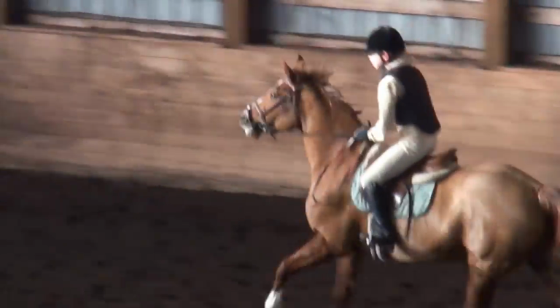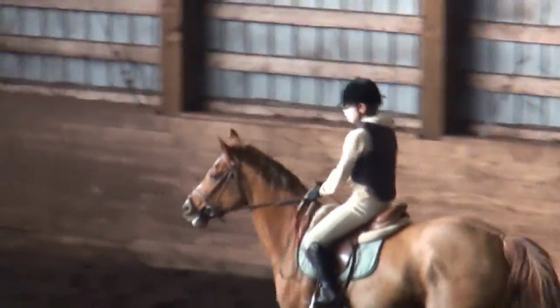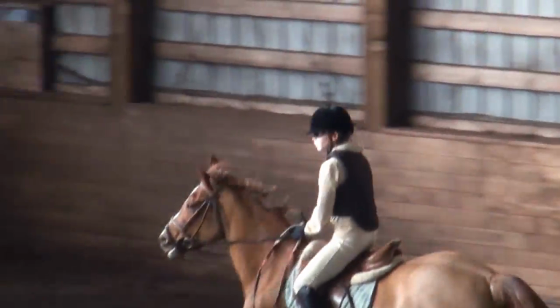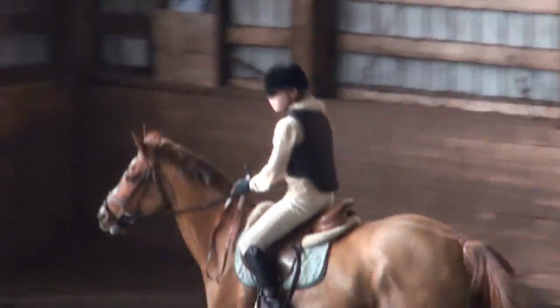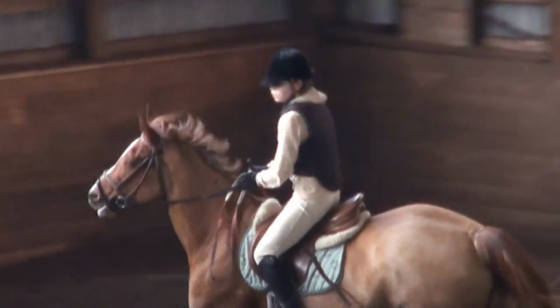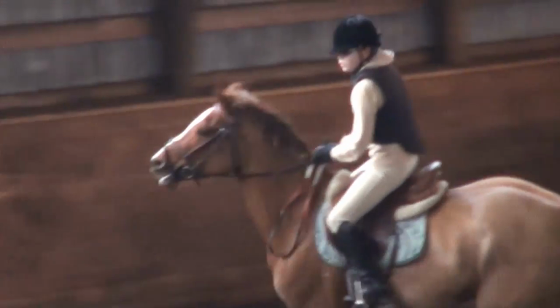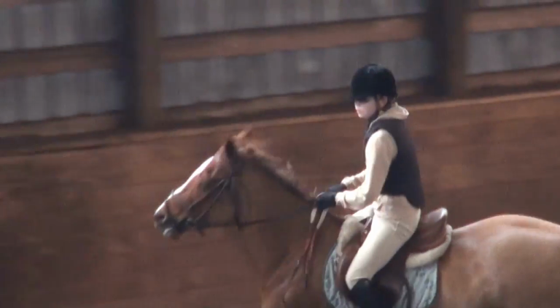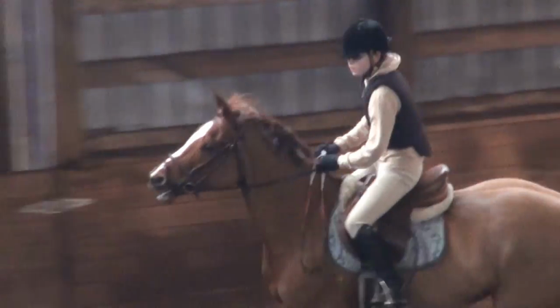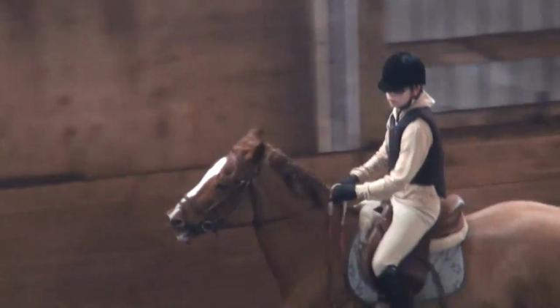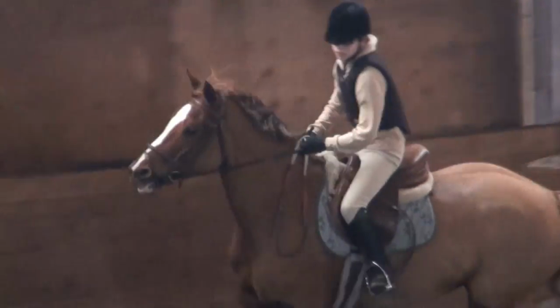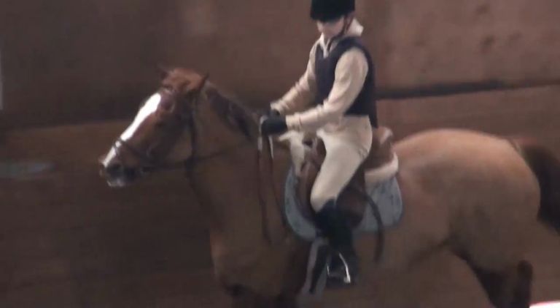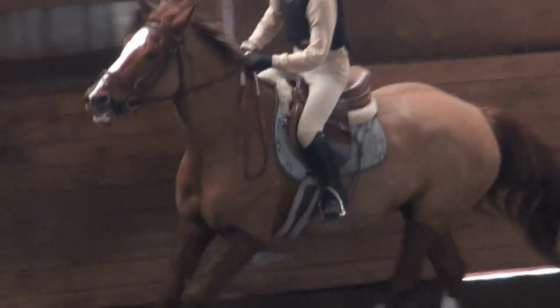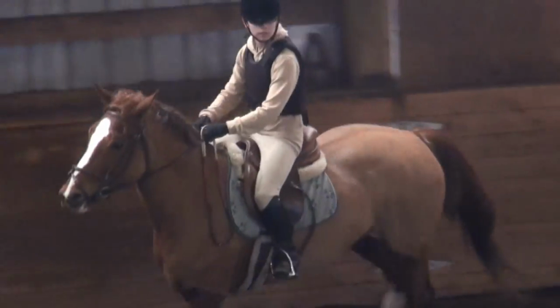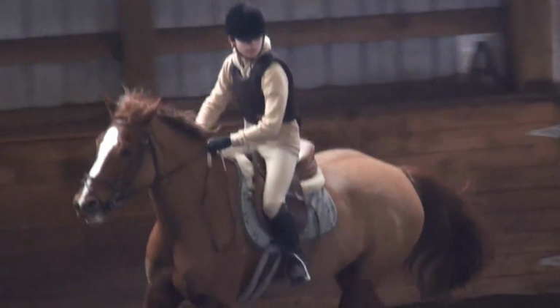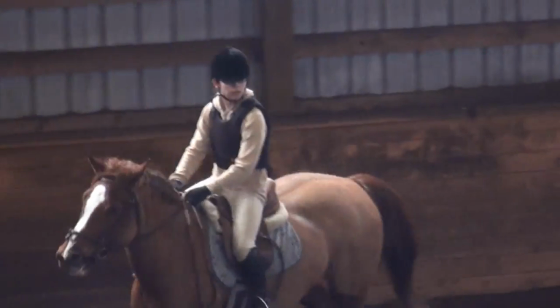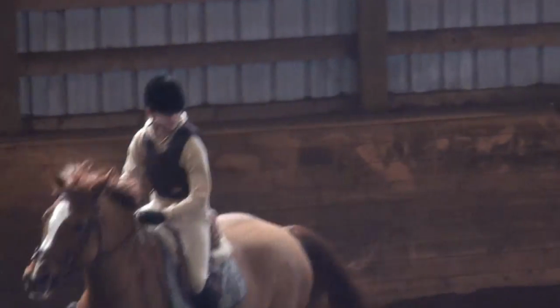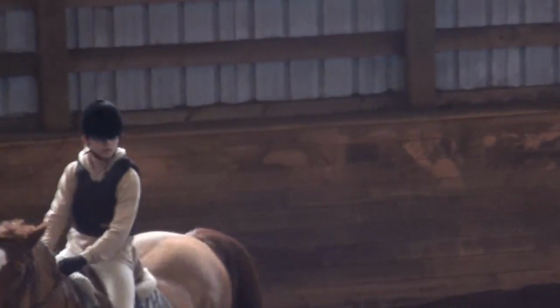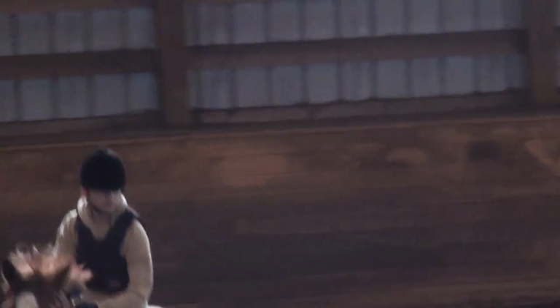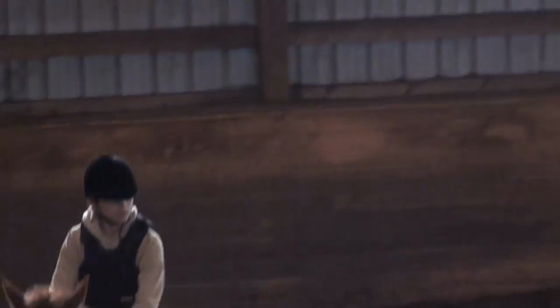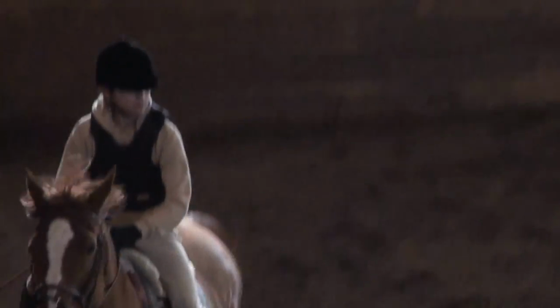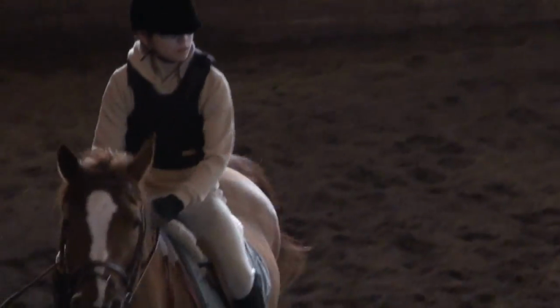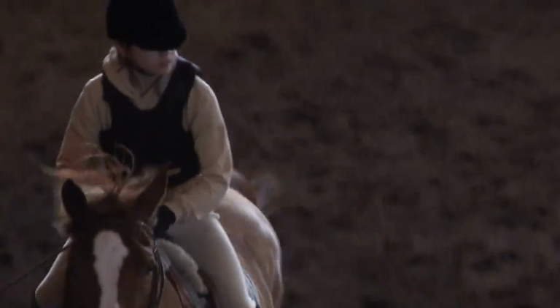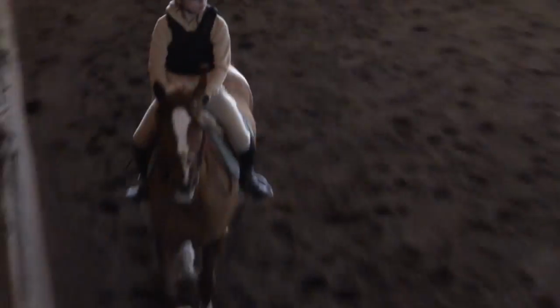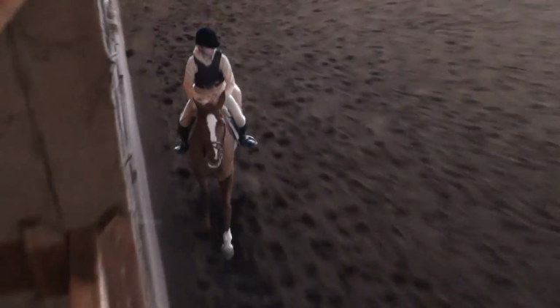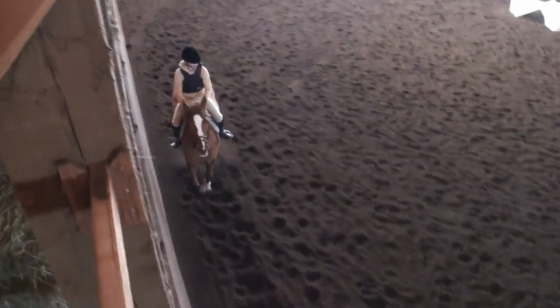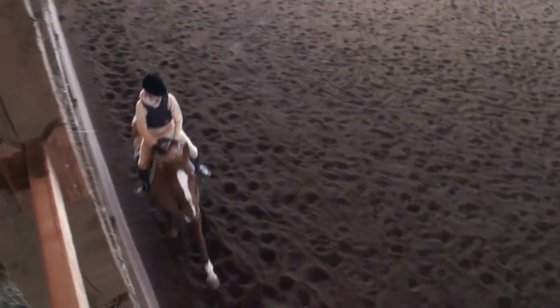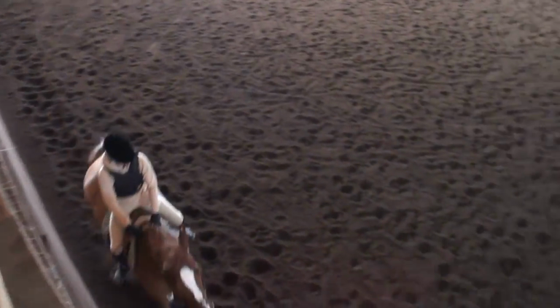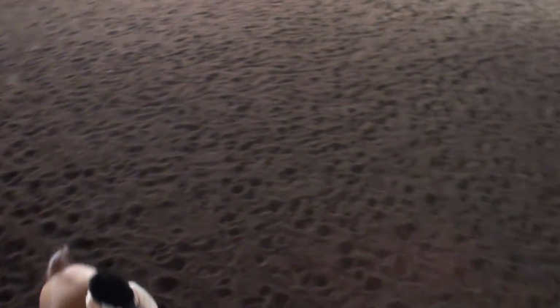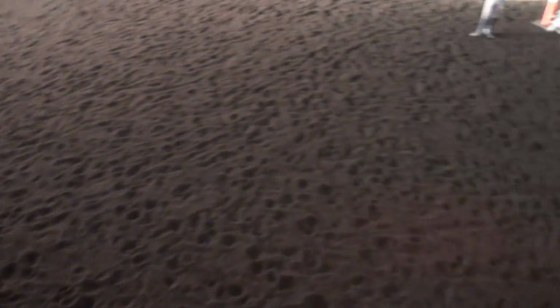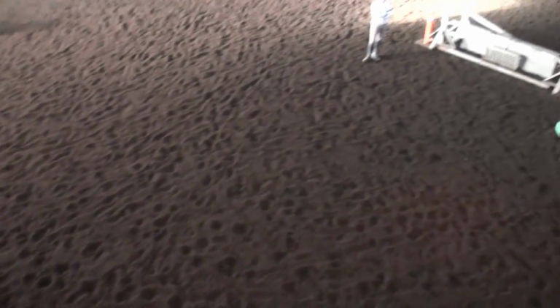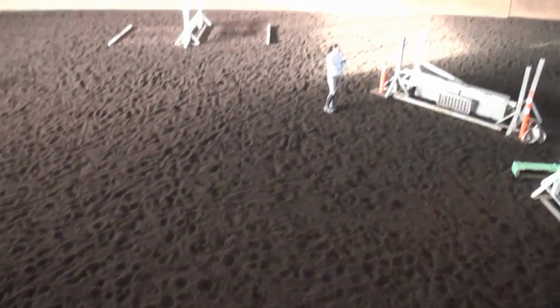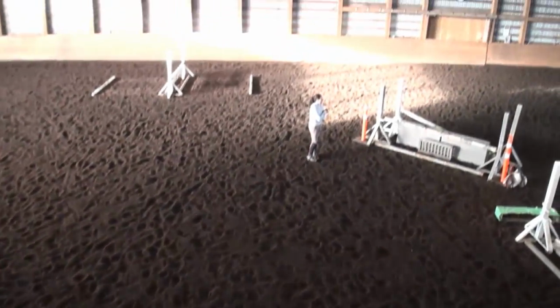Yes, beautifully done, Leo. Beautifully done. There — you look like you could be in an equitation class. Okay, walk a sec. We're going to get ready to come the other way.